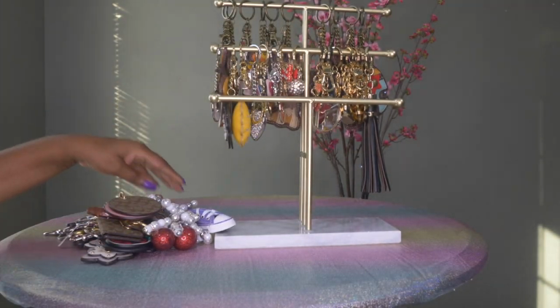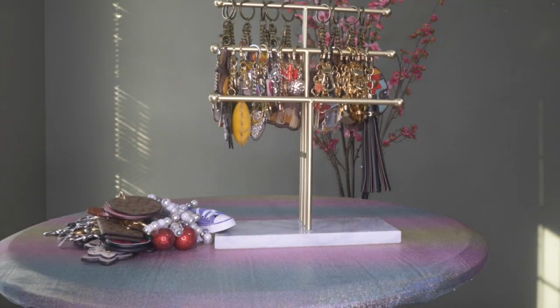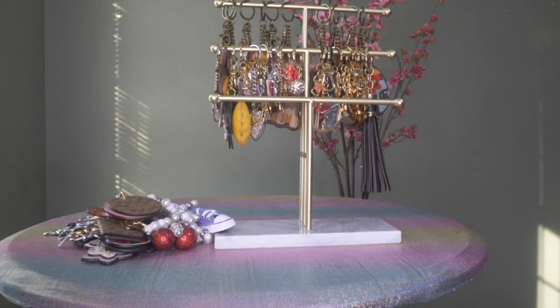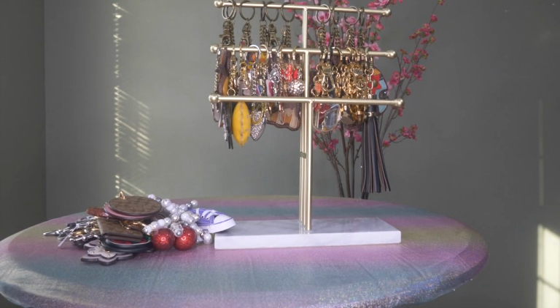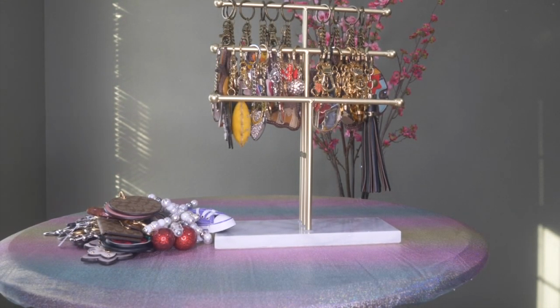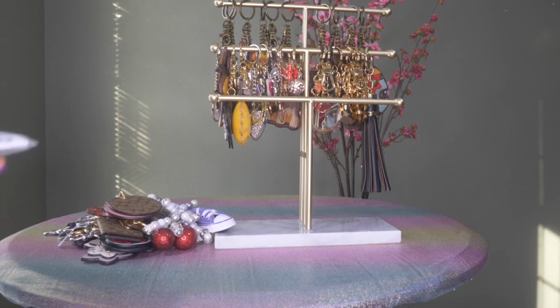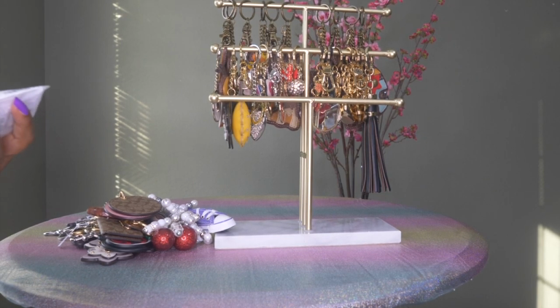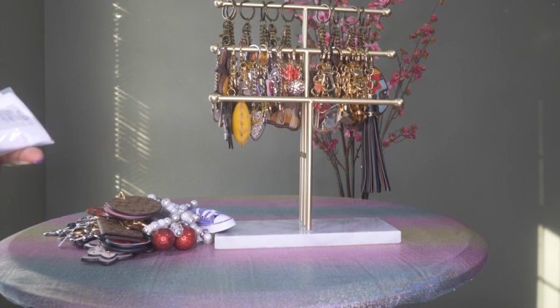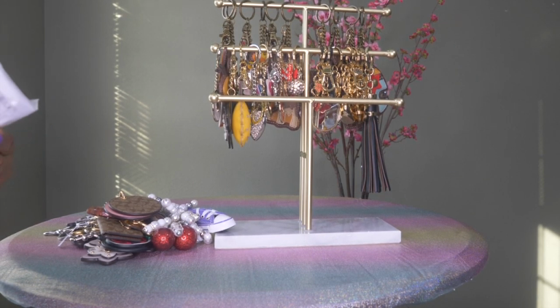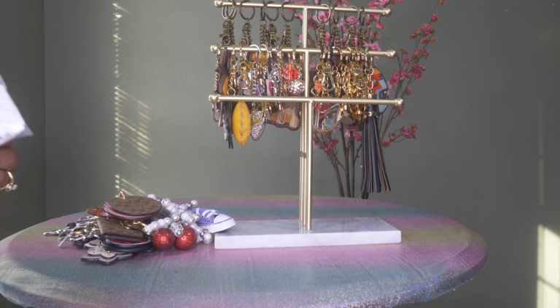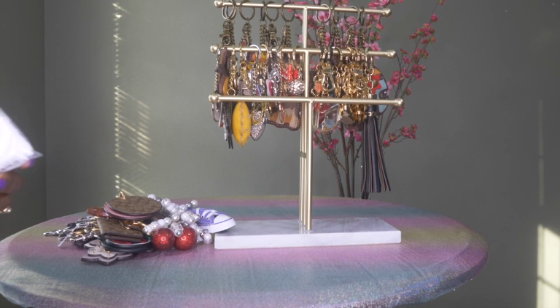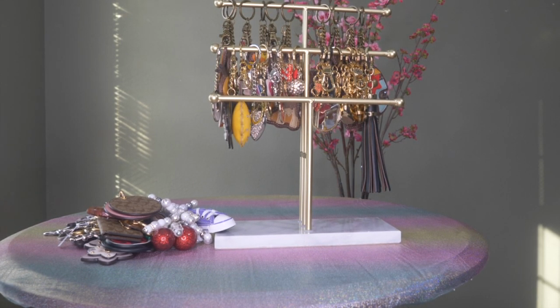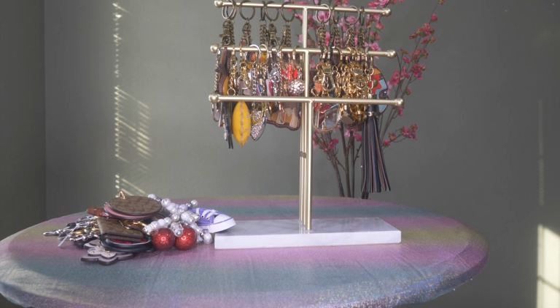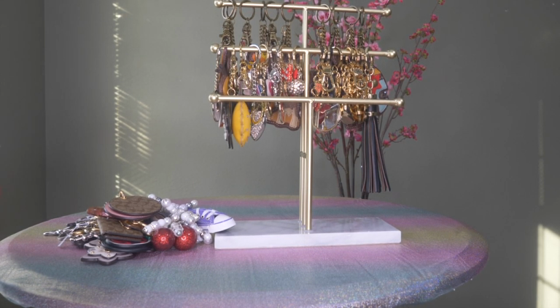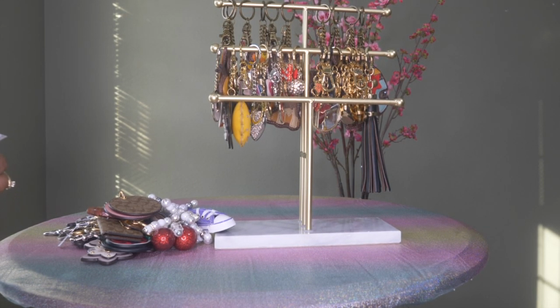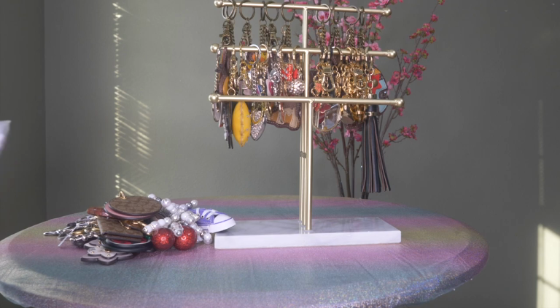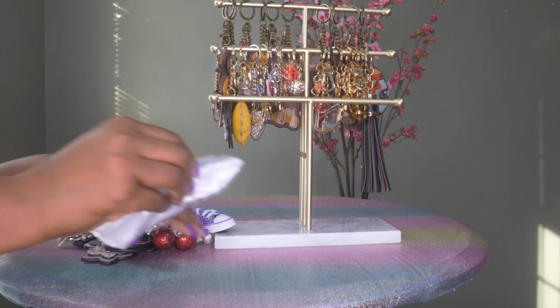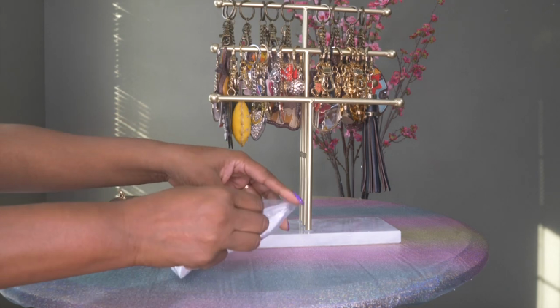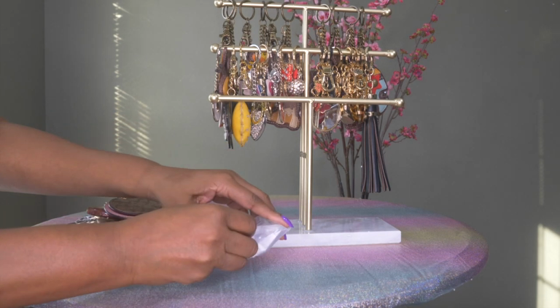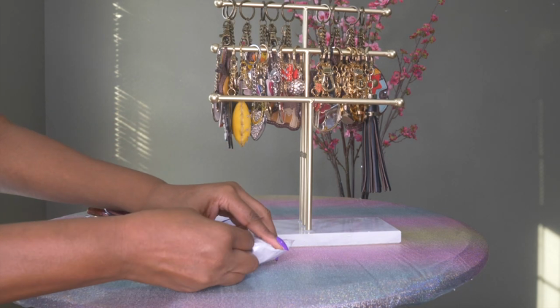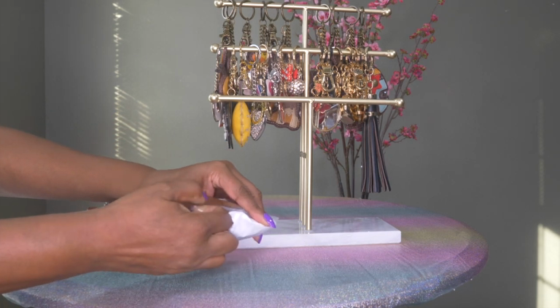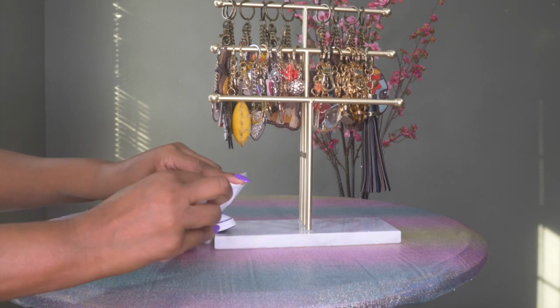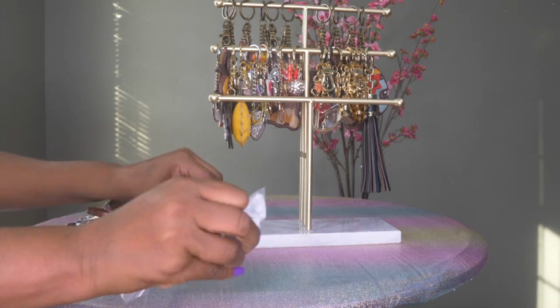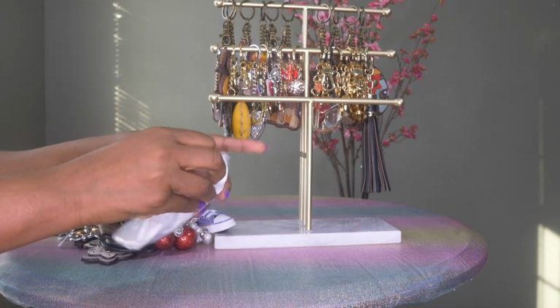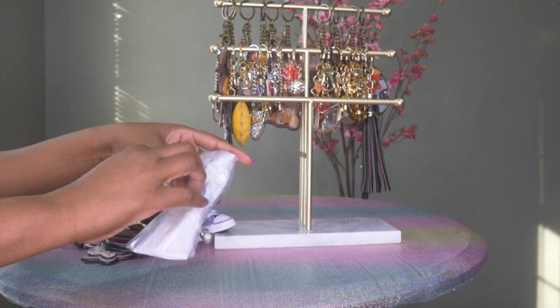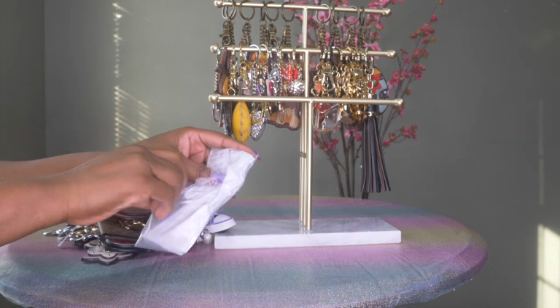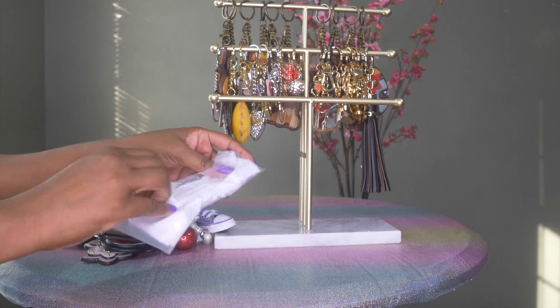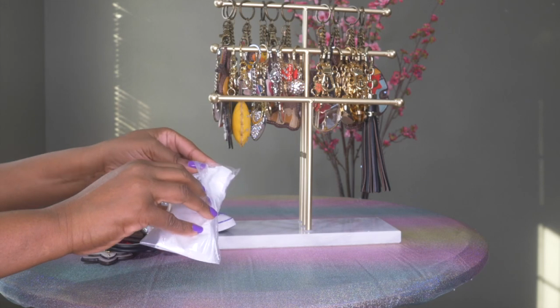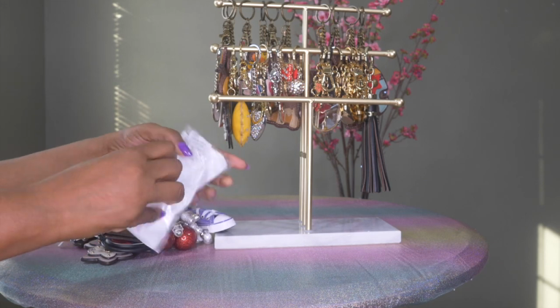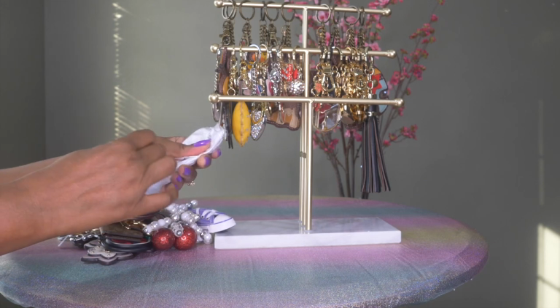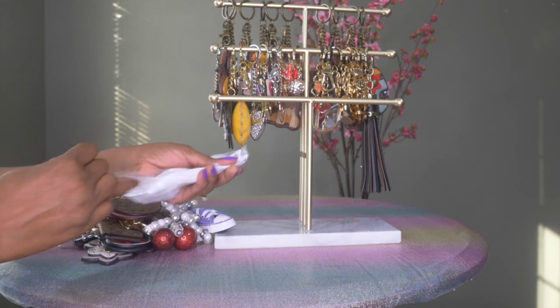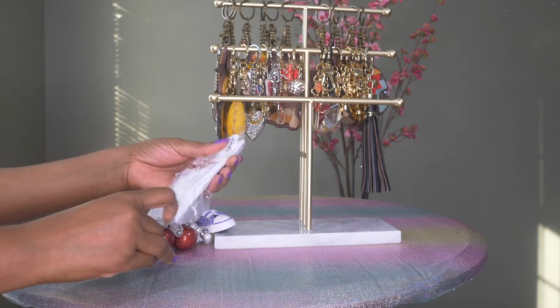Before I go from Coach, I wanted to show two new Coach charms that I wanted to share — these were two I hadn't seen before and I thought they would be a nice addition to my collection.